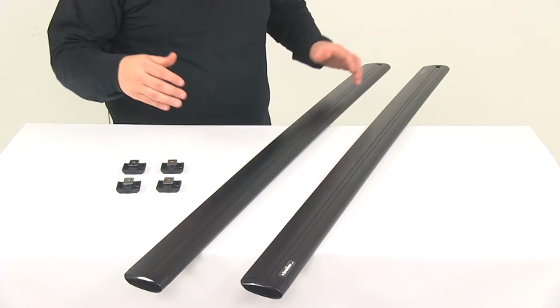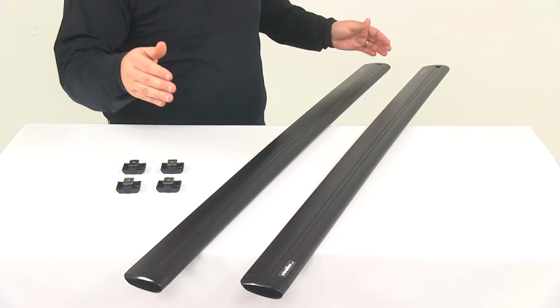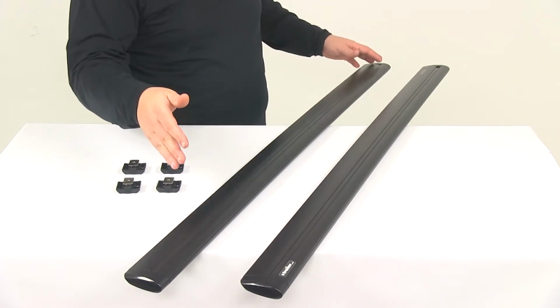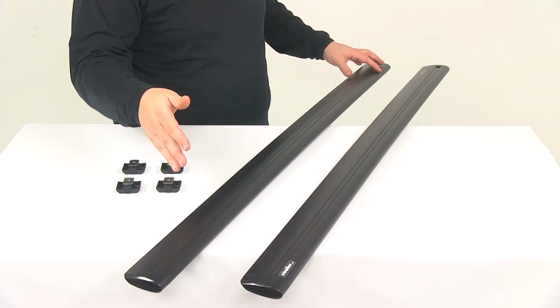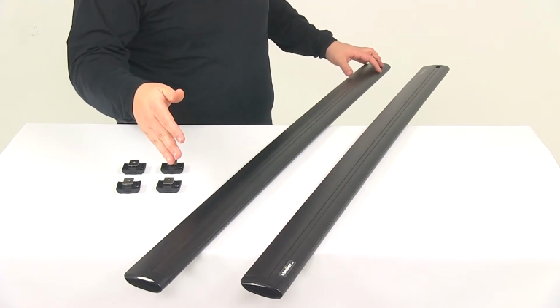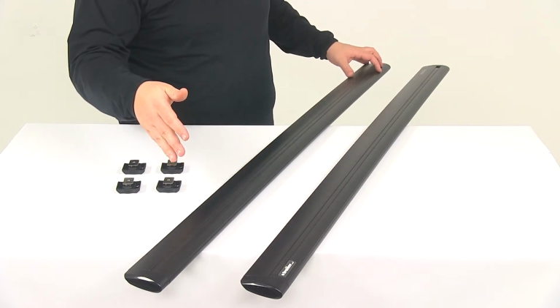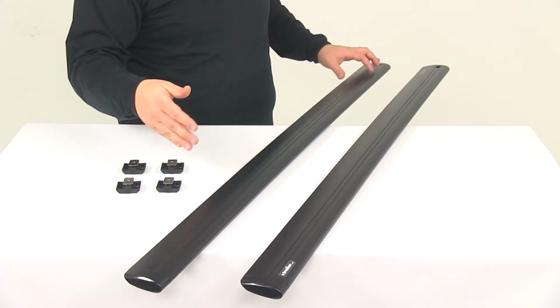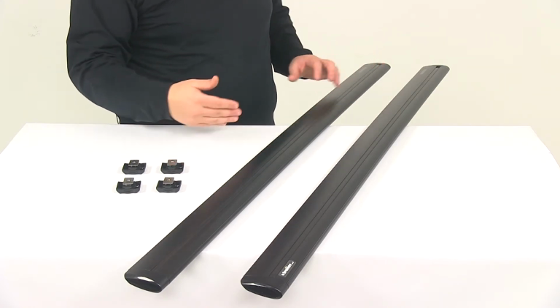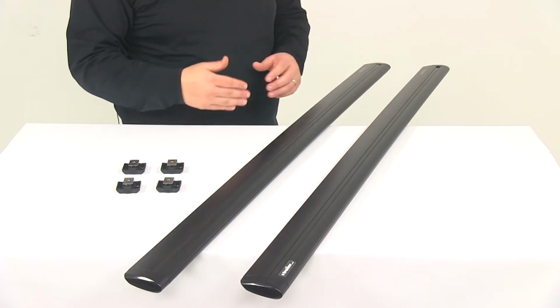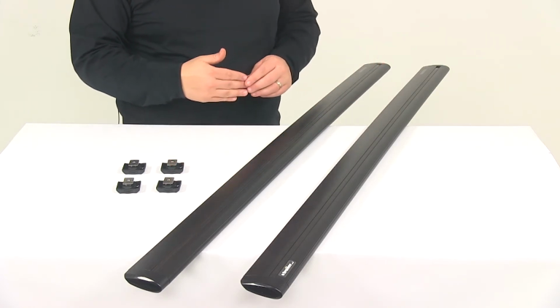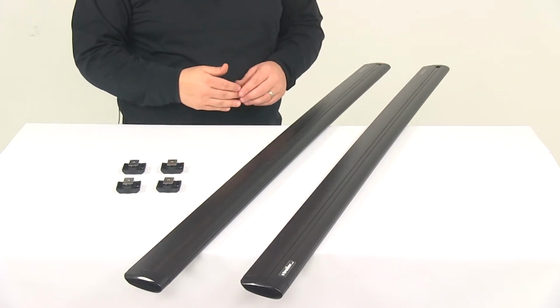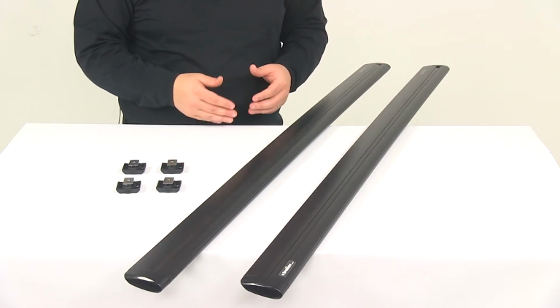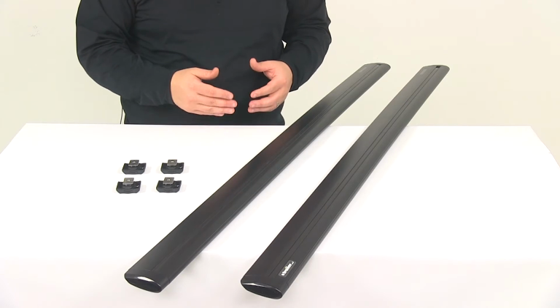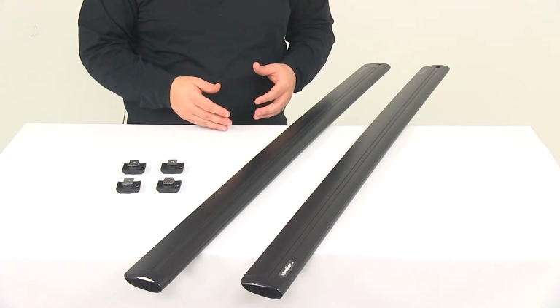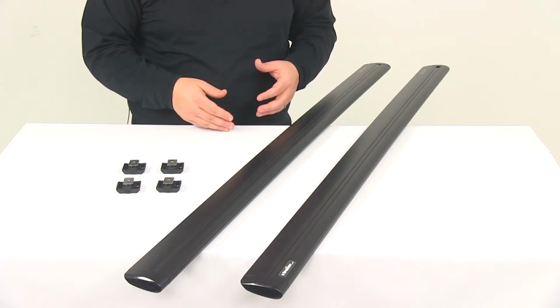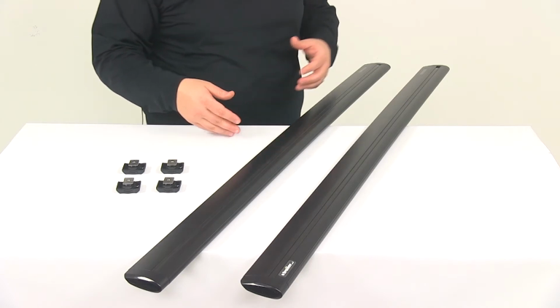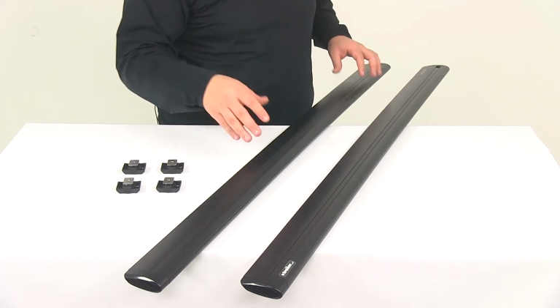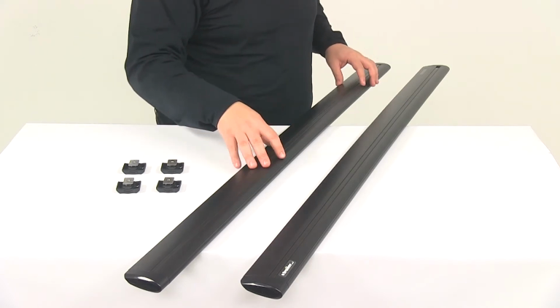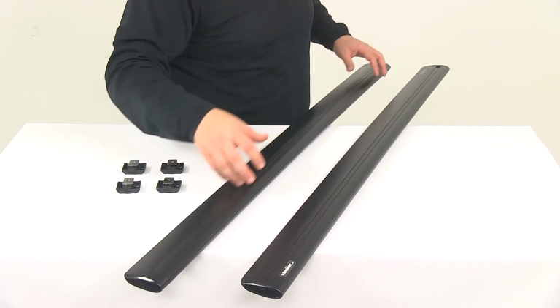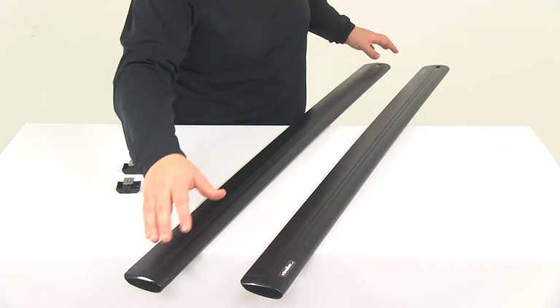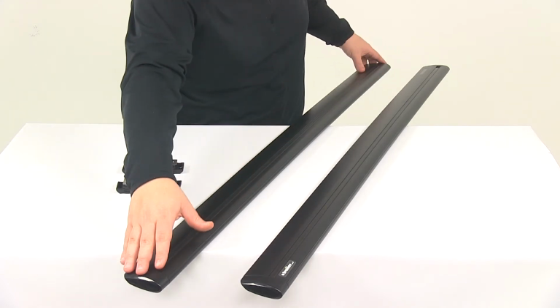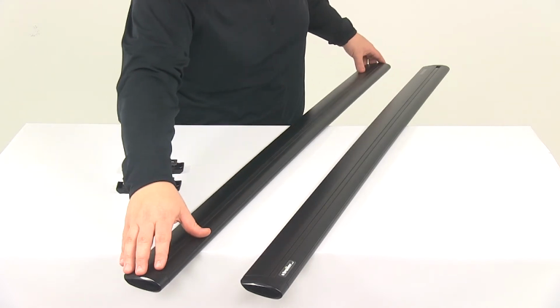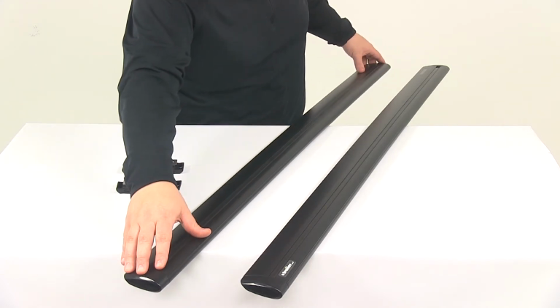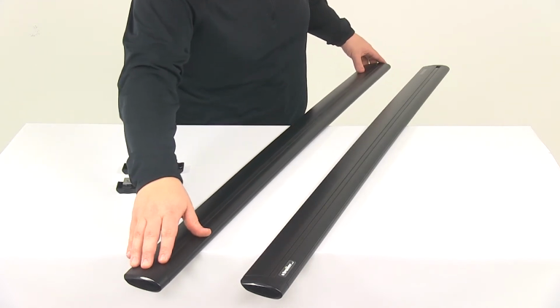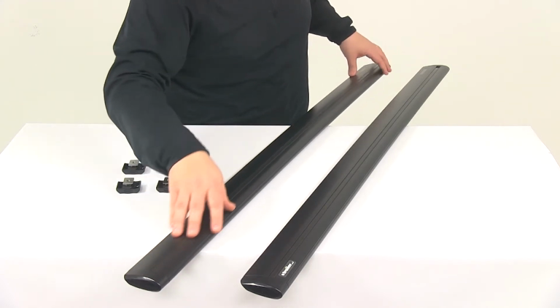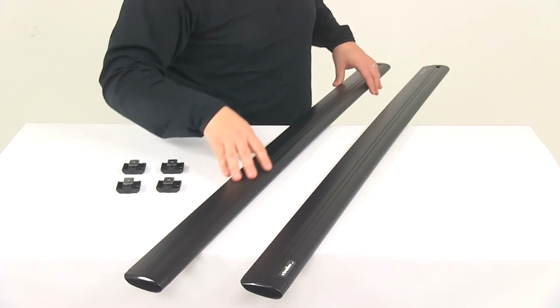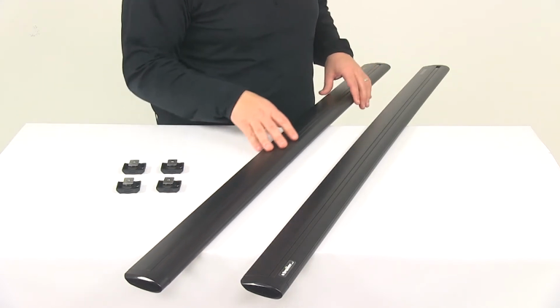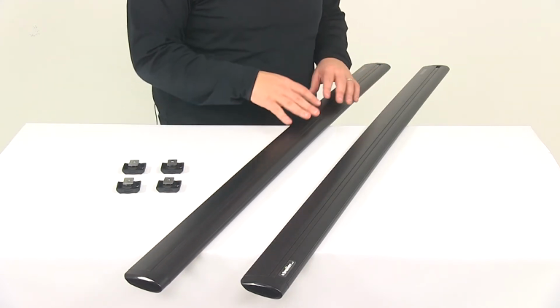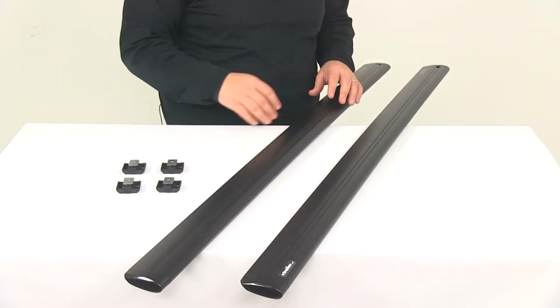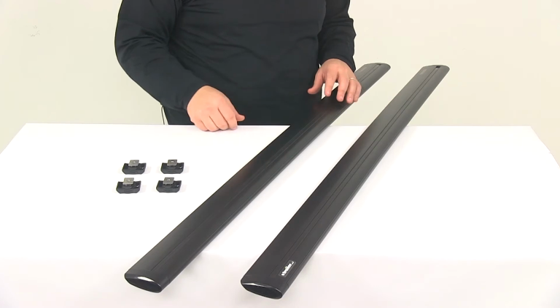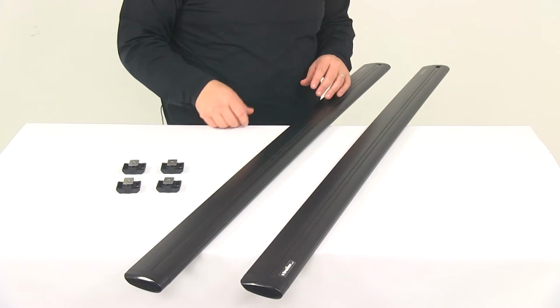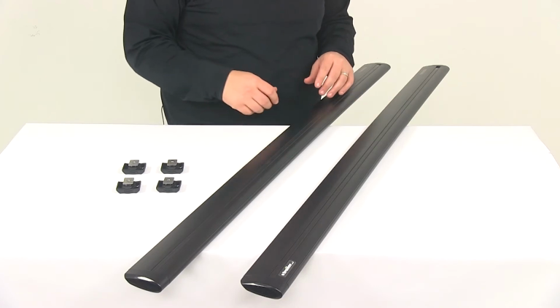These are going to be full-length crossbars, so they're going to maximize space for carriers and accessories. Each bar is going to come with two end caps, which gives the bar a nice, clean, finished look.